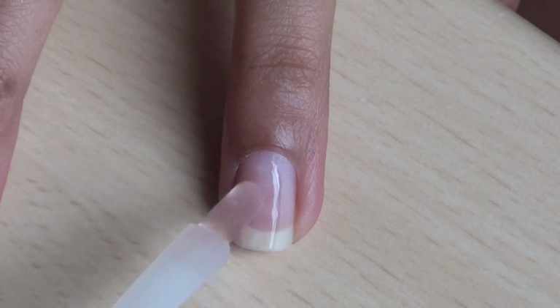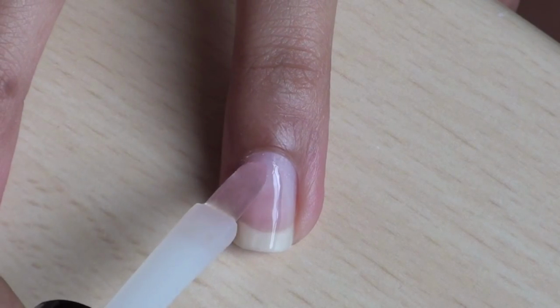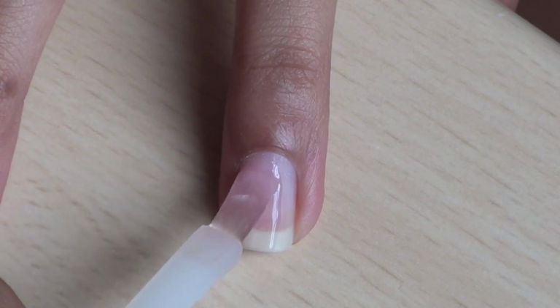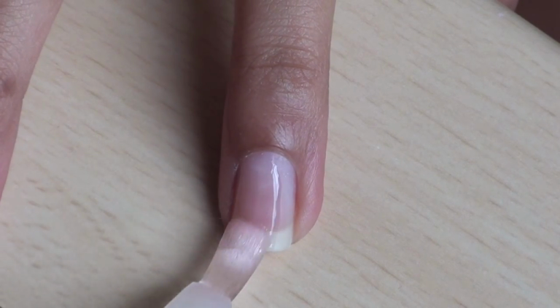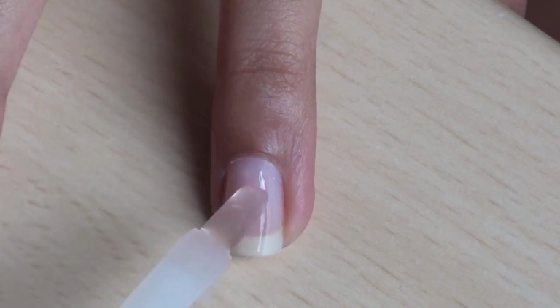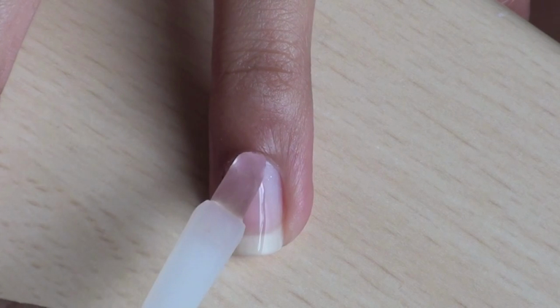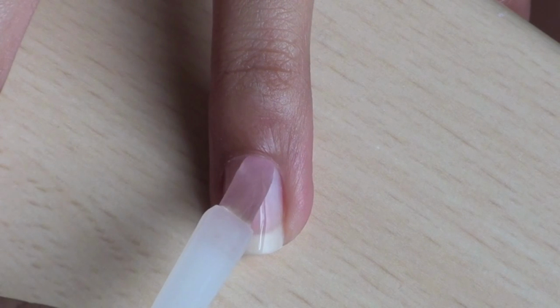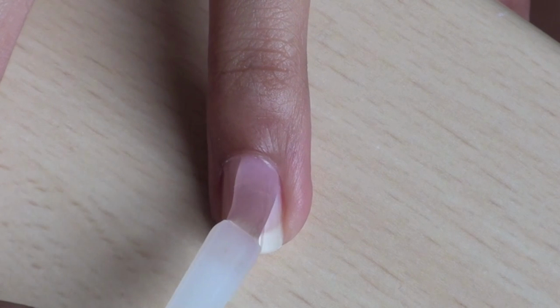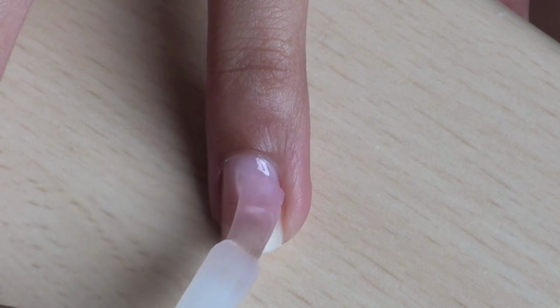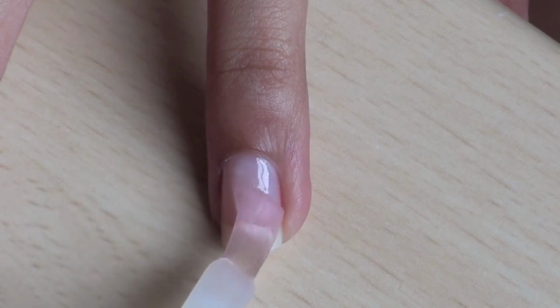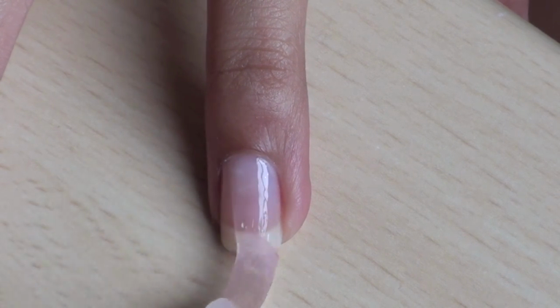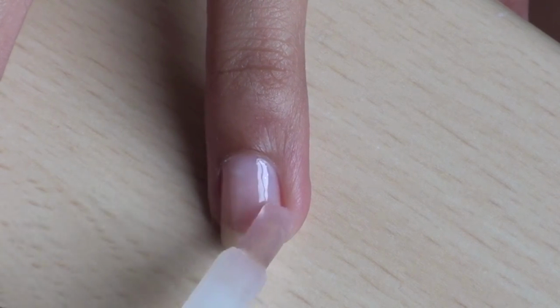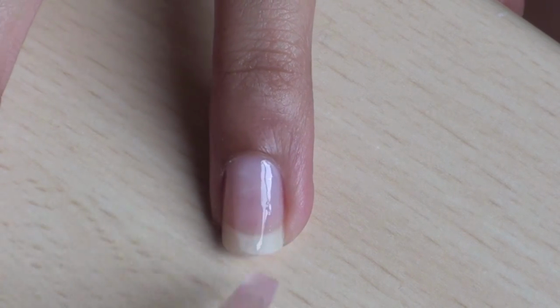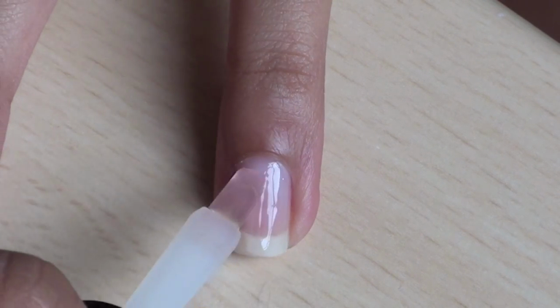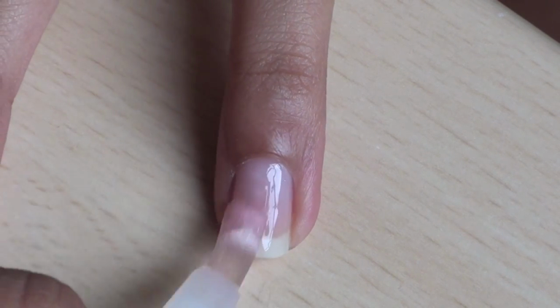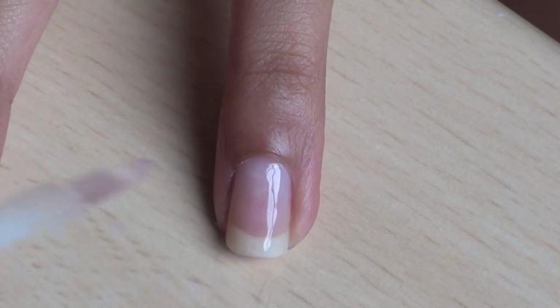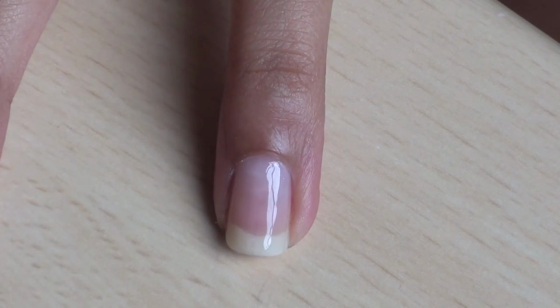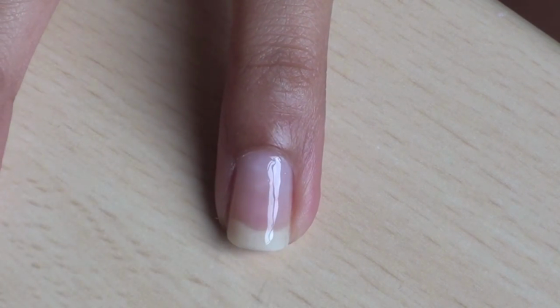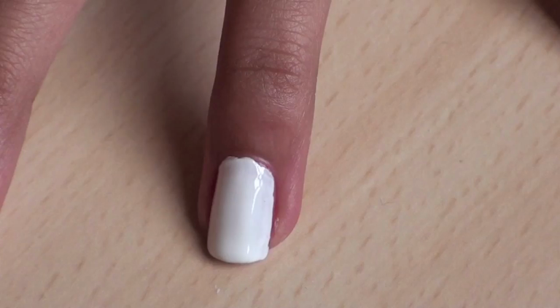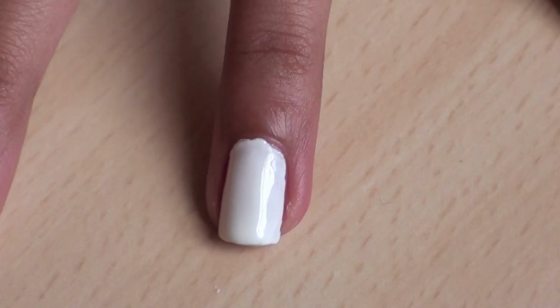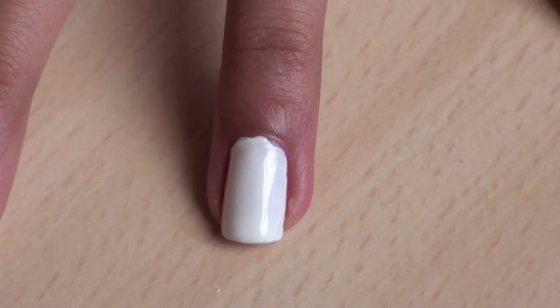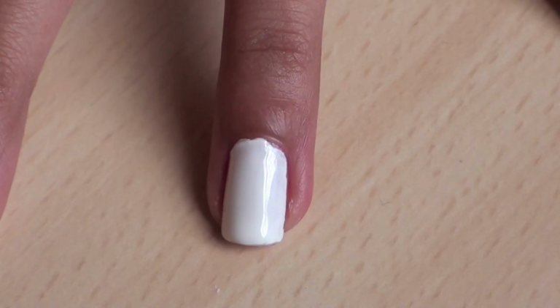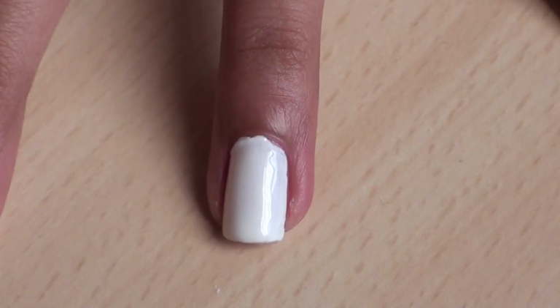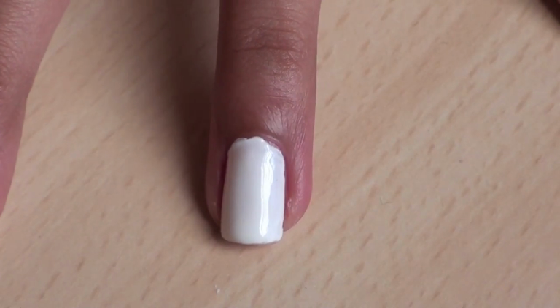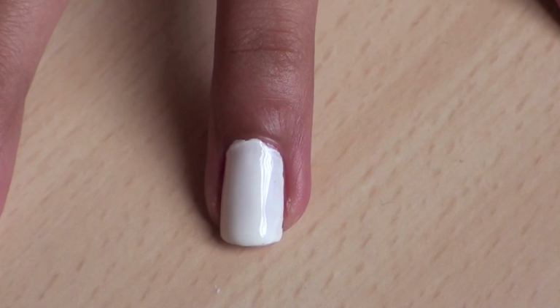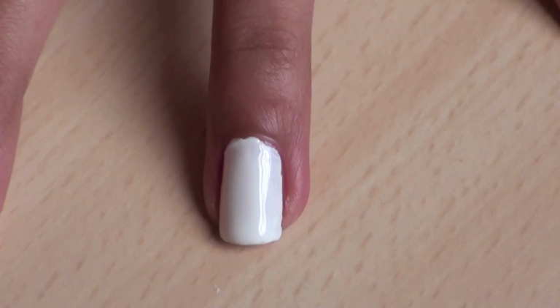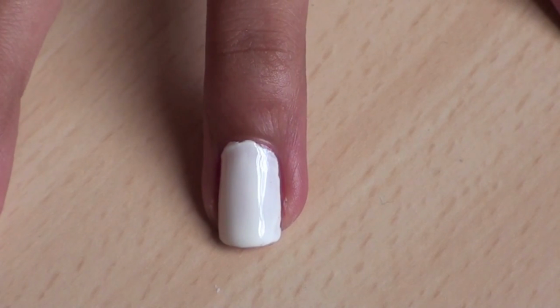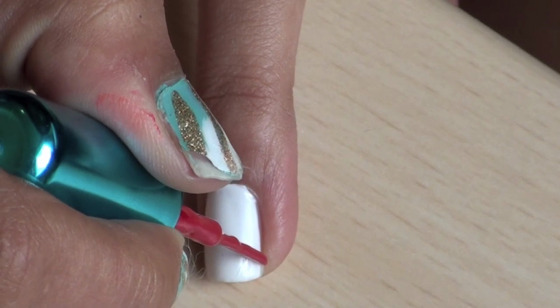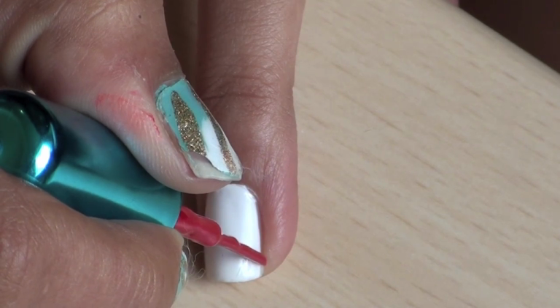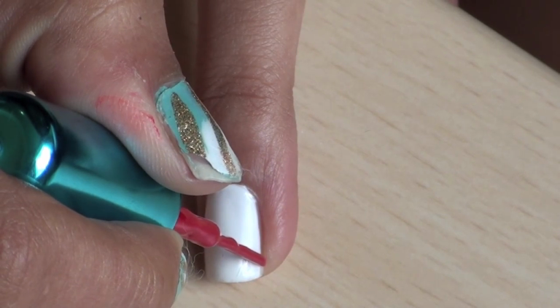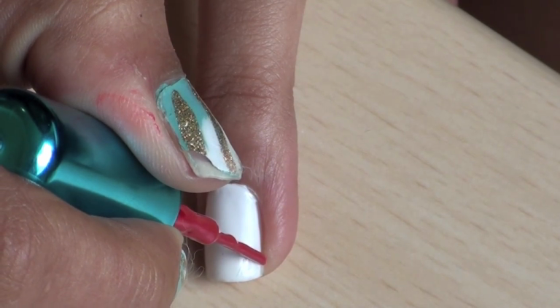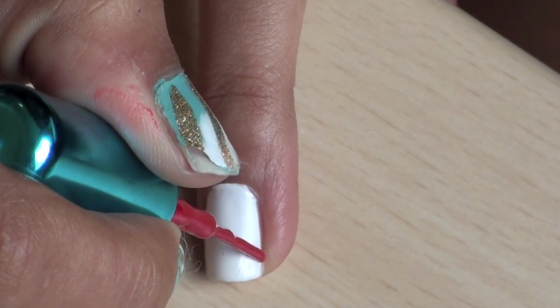Start by applying your favorite base coat and then paint your nails two coats of white. When your white polish is dry,